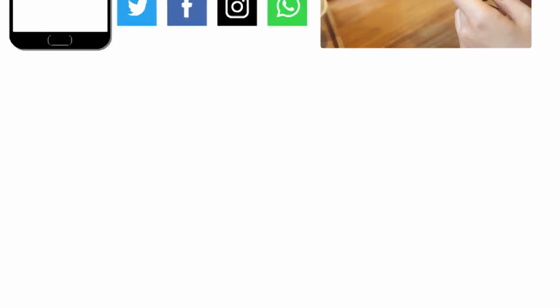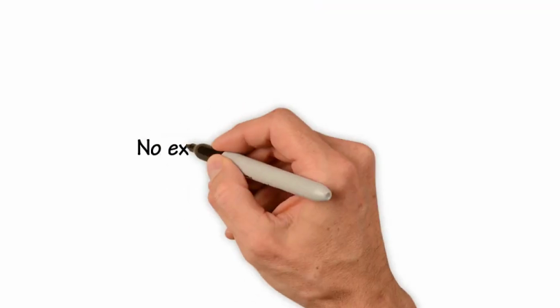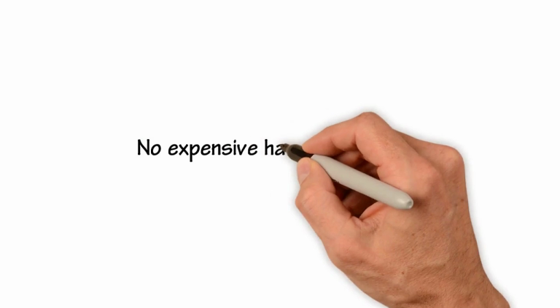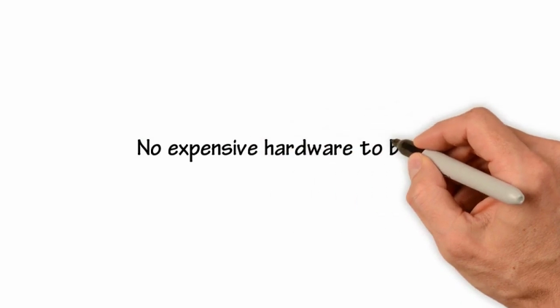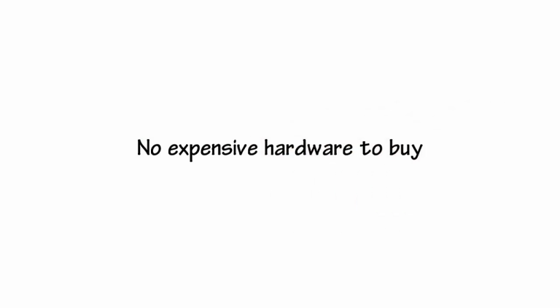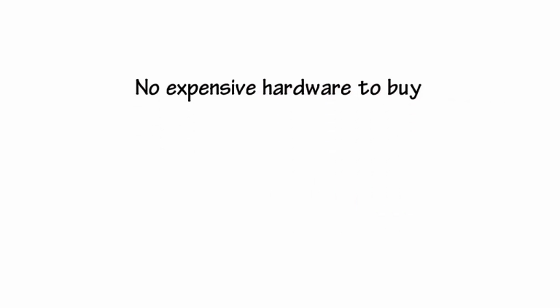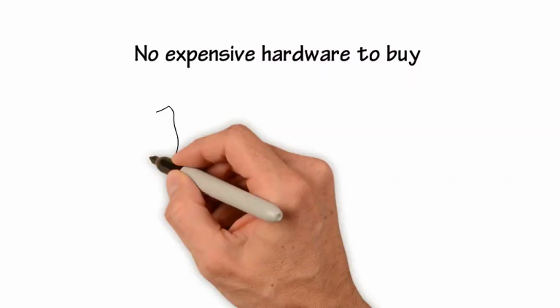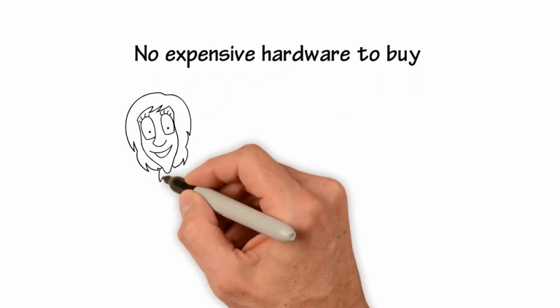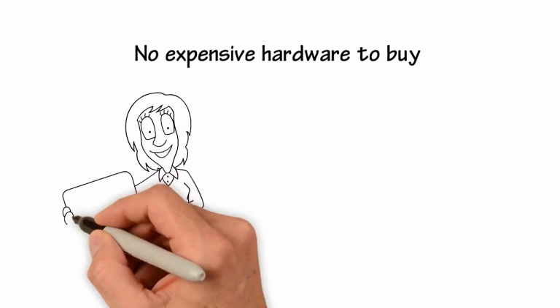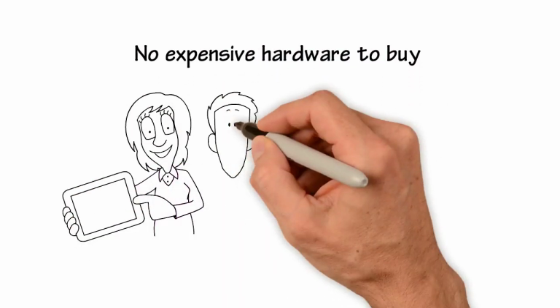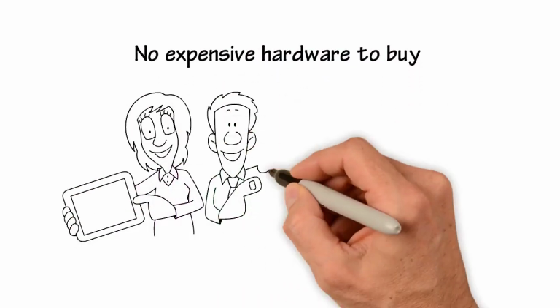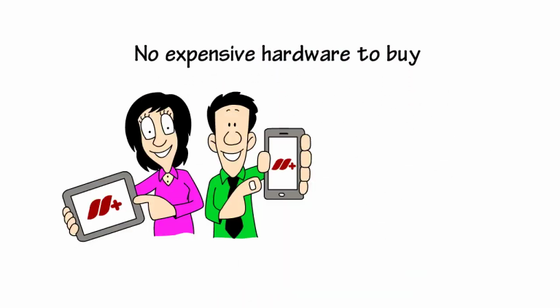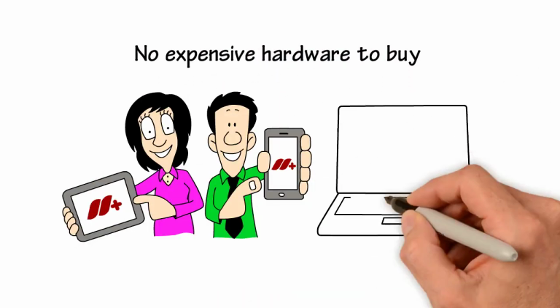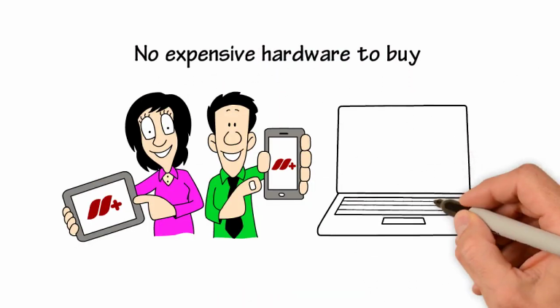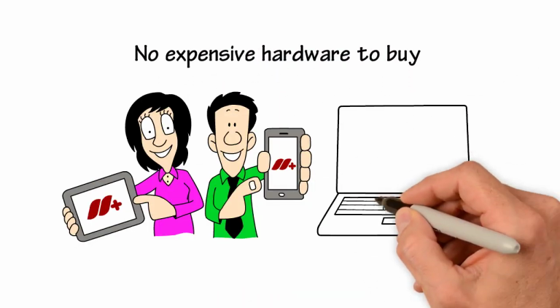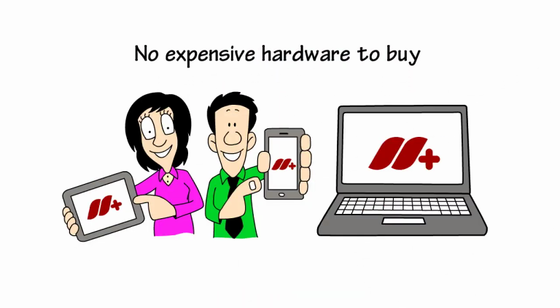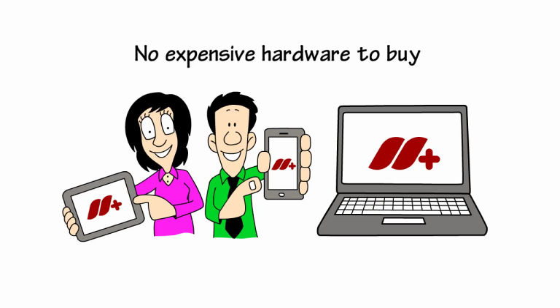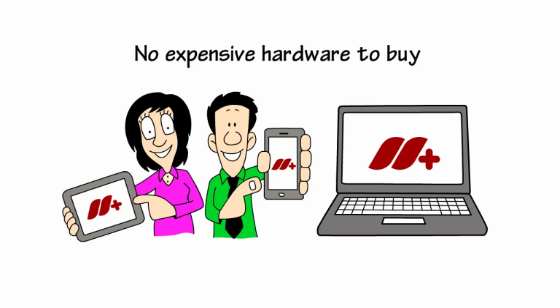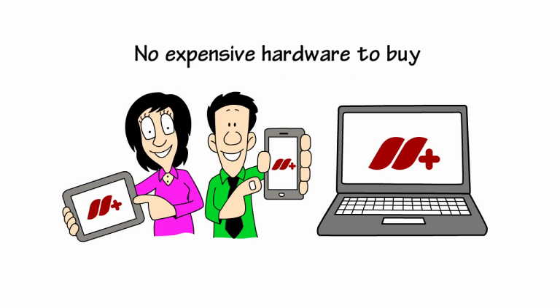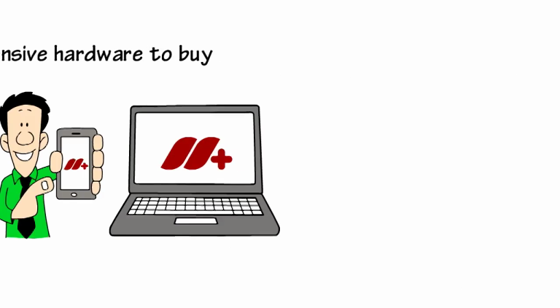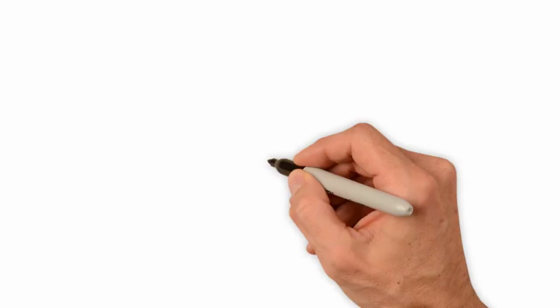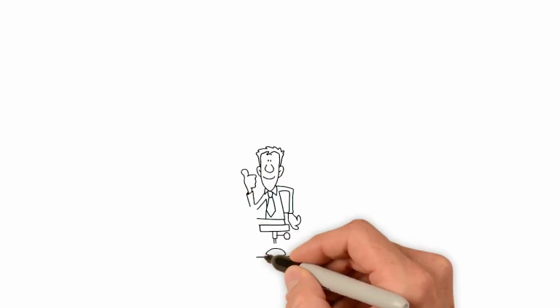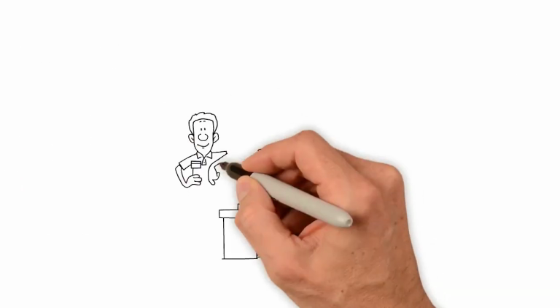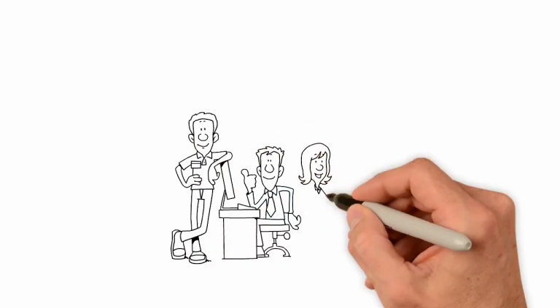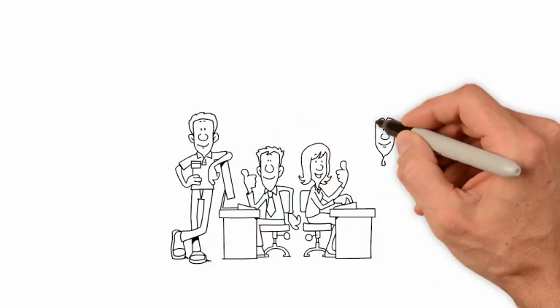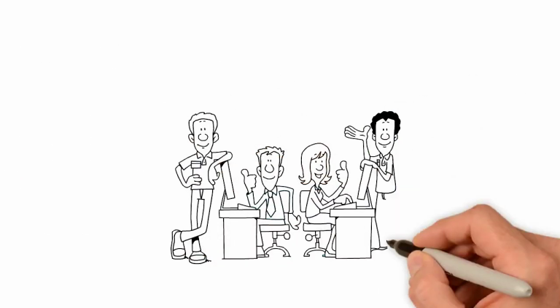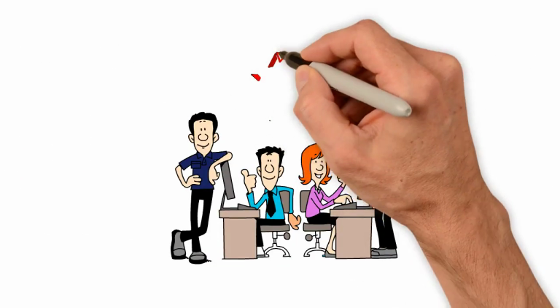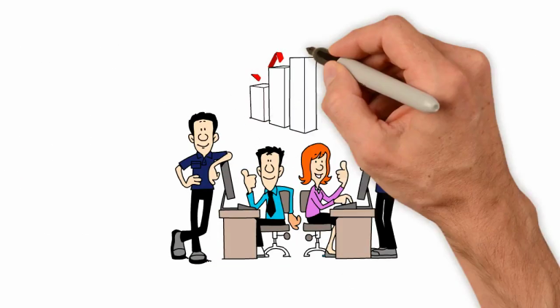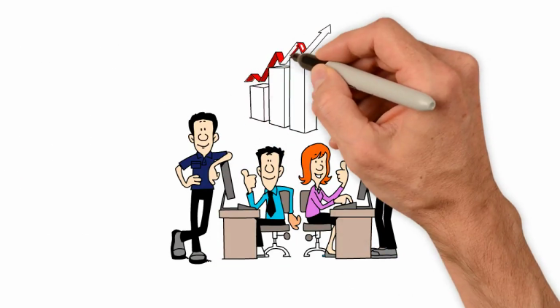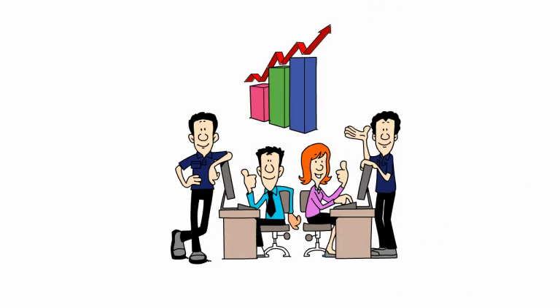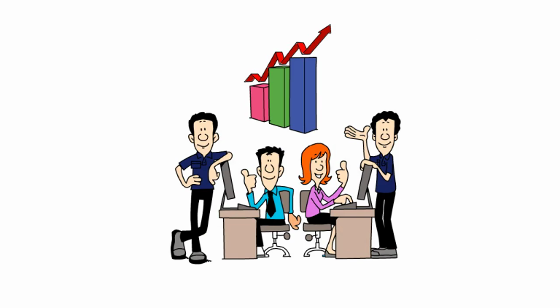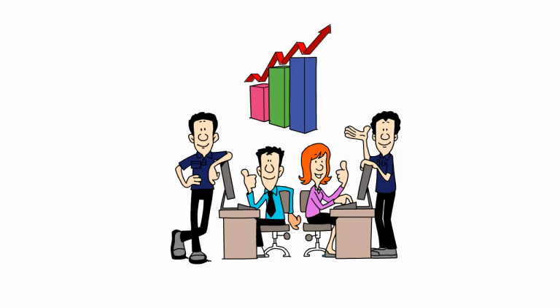No expensive hardware to buy. Massa Plus uses the customer's cell phone, tablet, or PC to place their order. Let our team show you how Massa Plus can take your business to the next level.